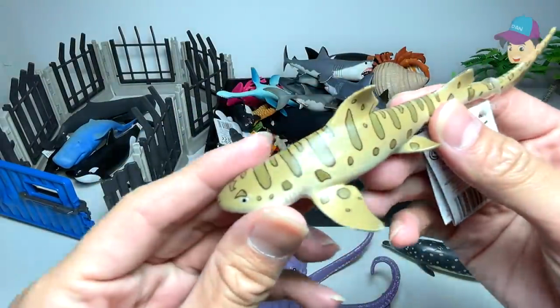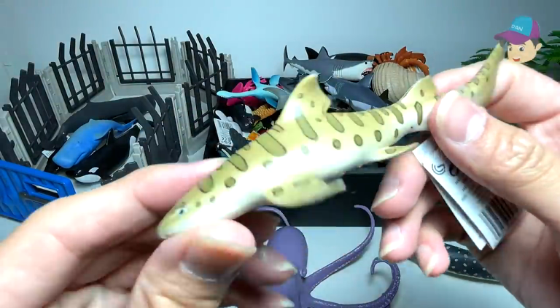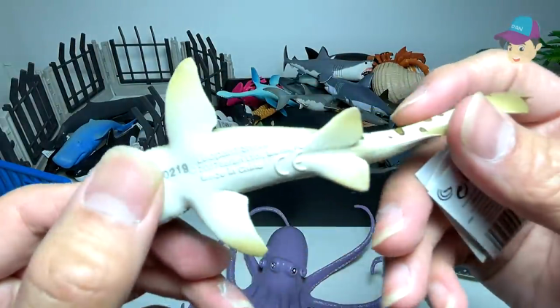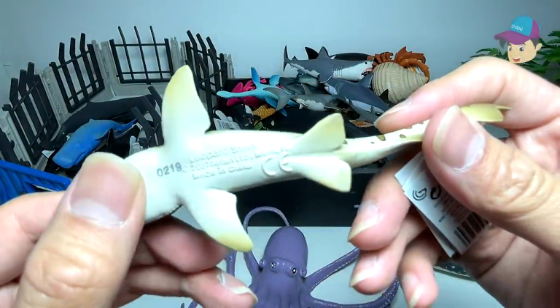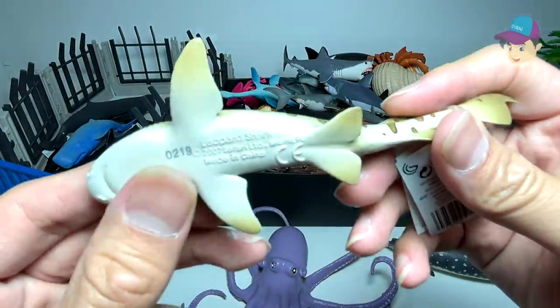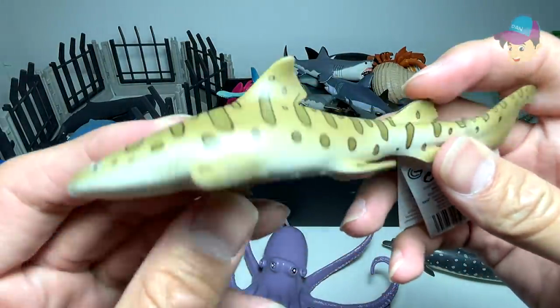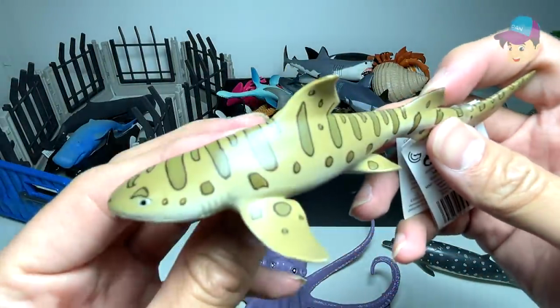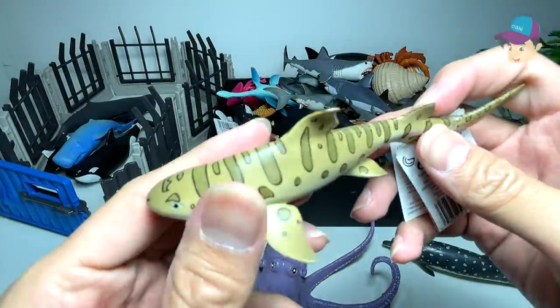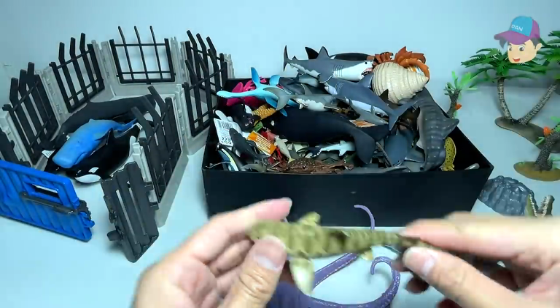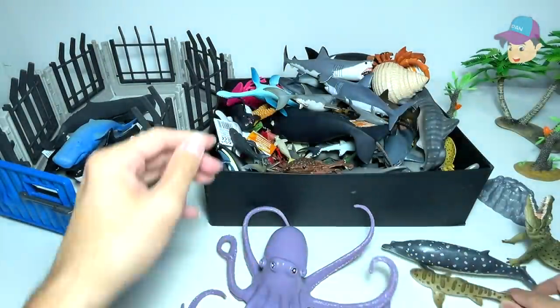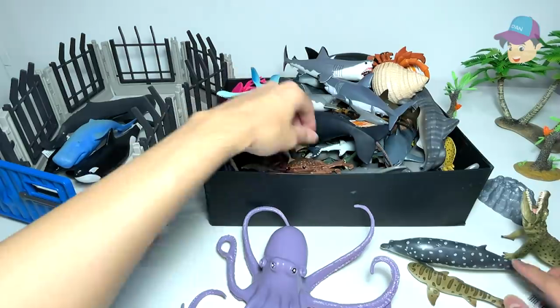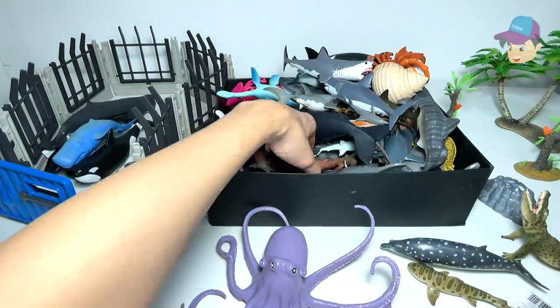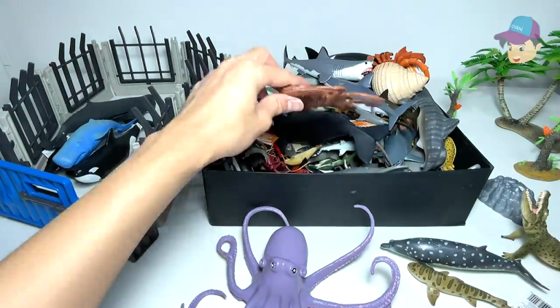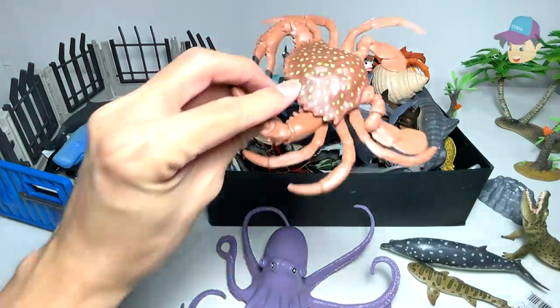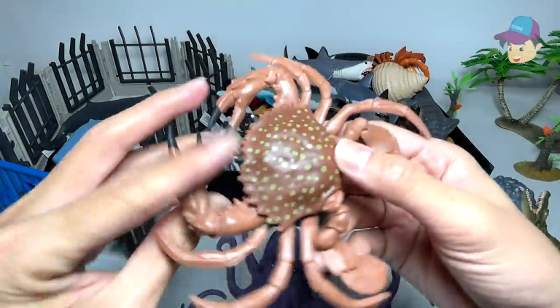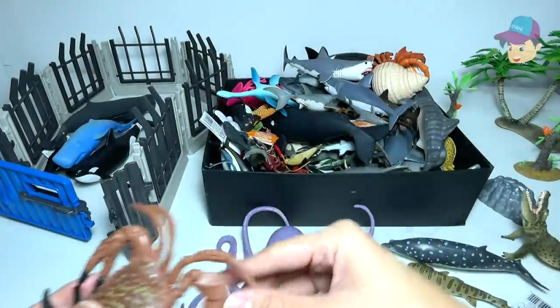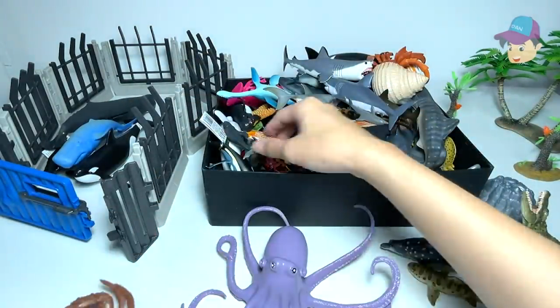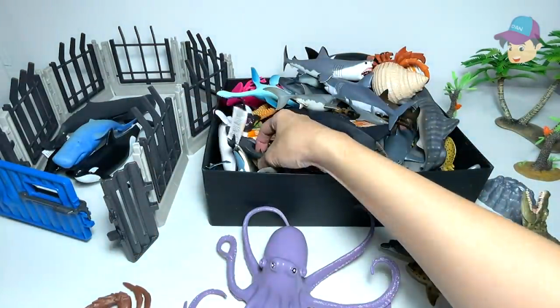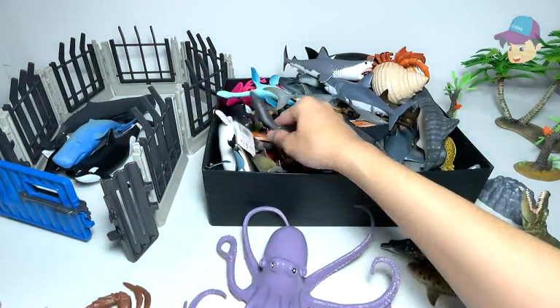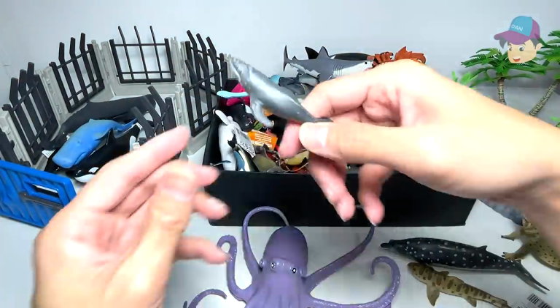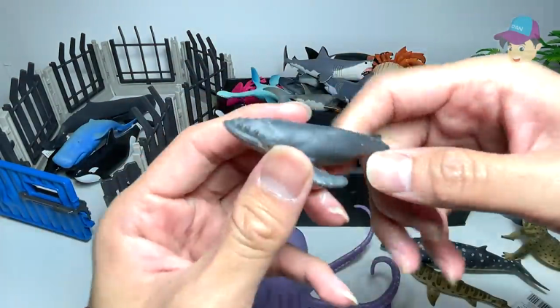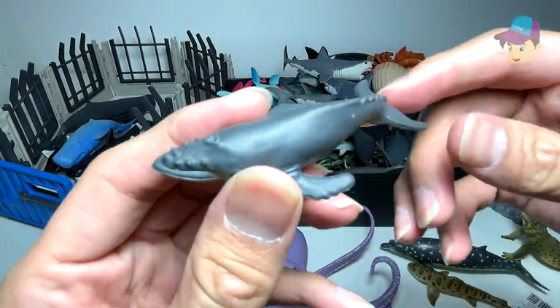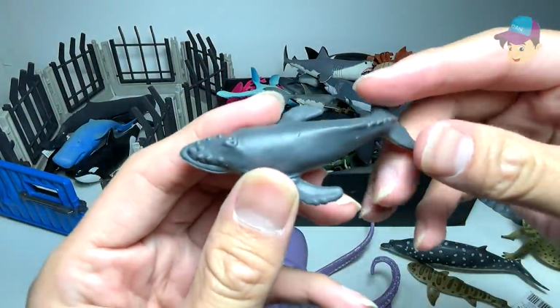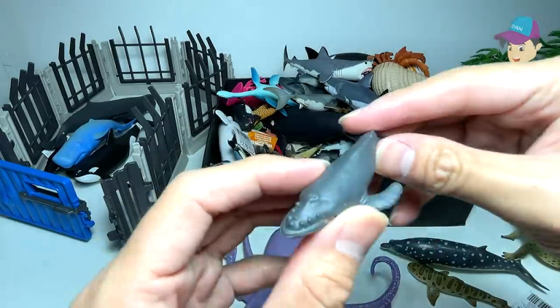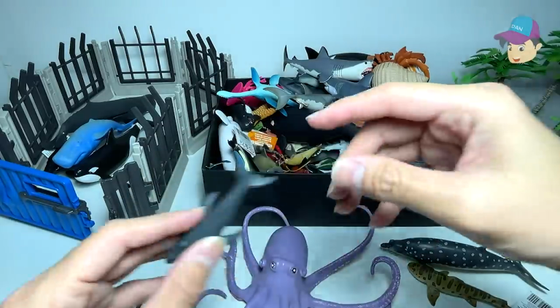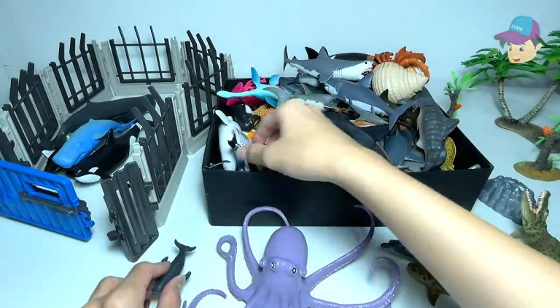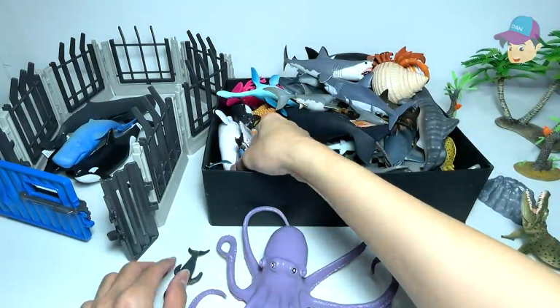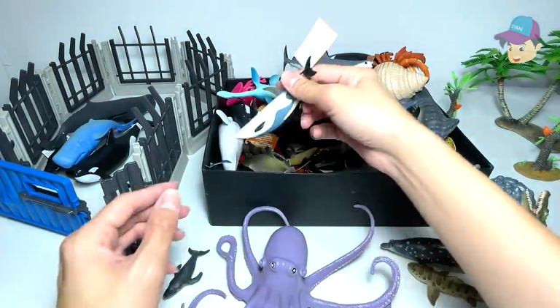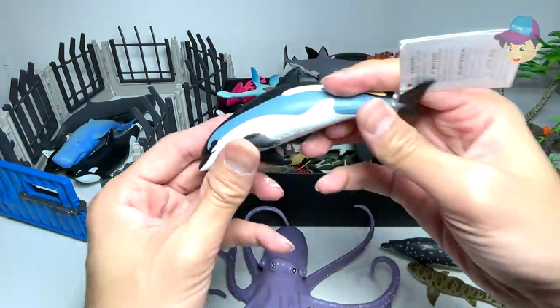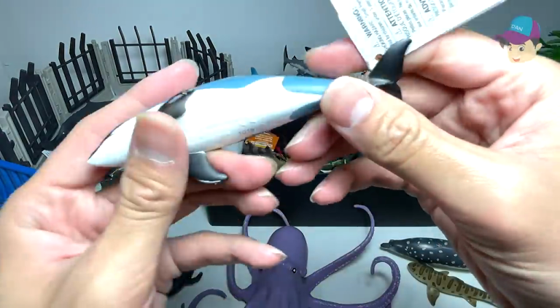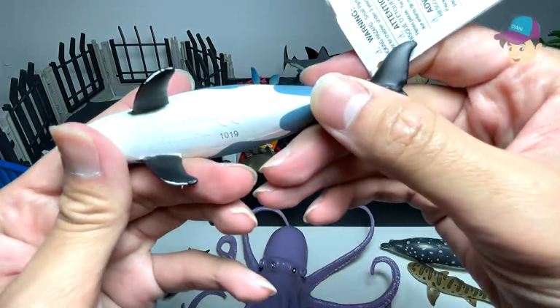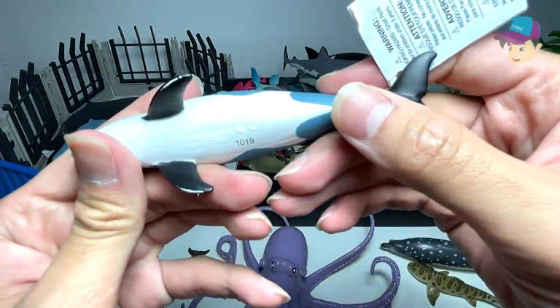Next up, we have a tiger shark — I mean leopard shark right over here. And a crab right over here. This is a mini humpback whale.